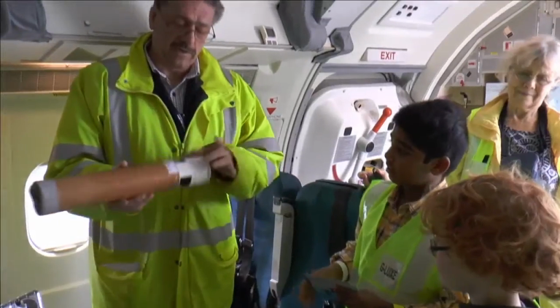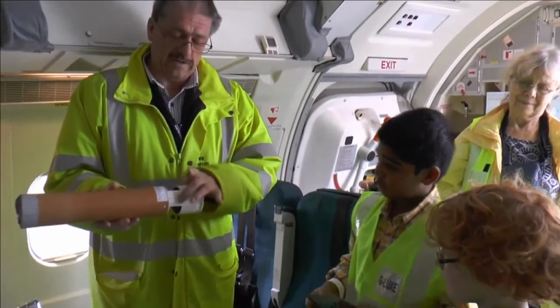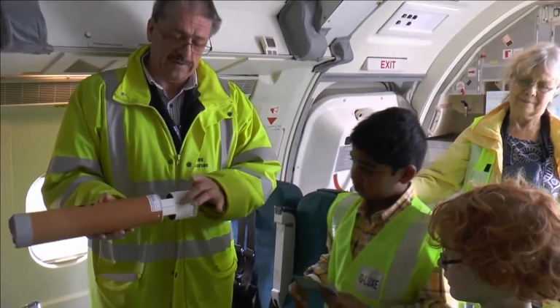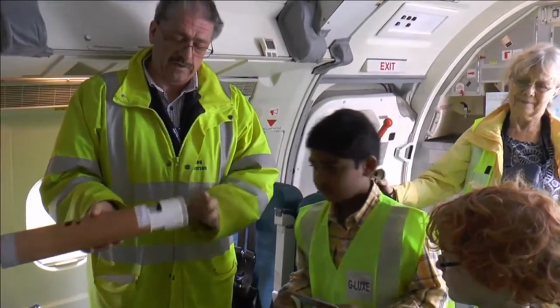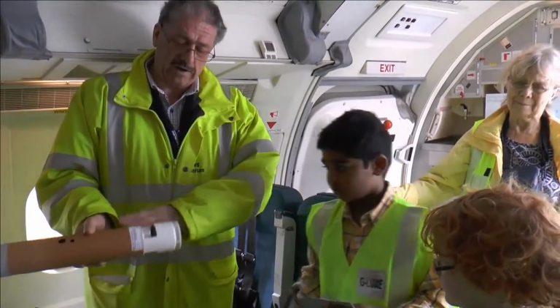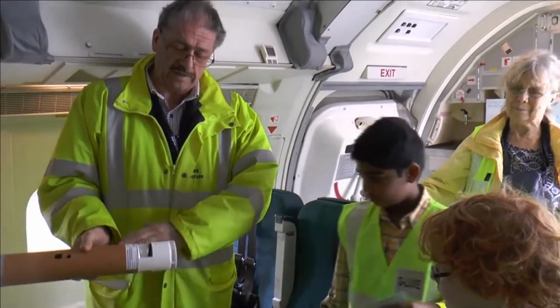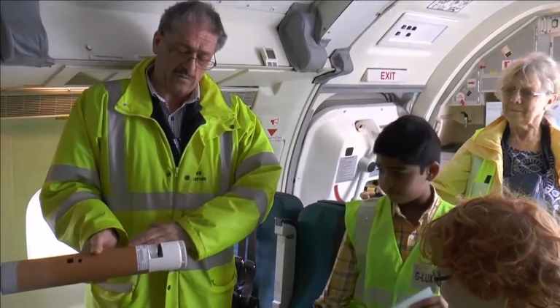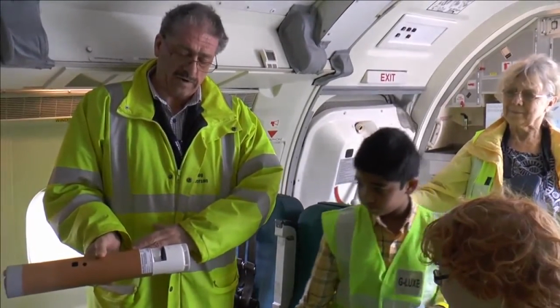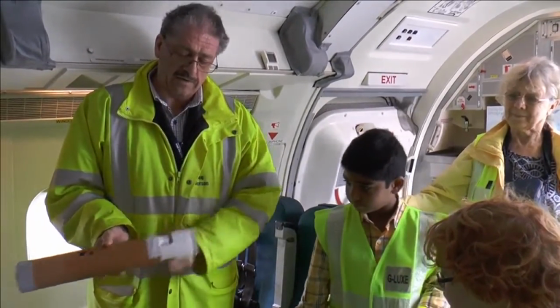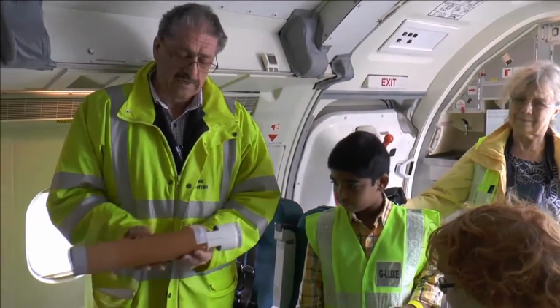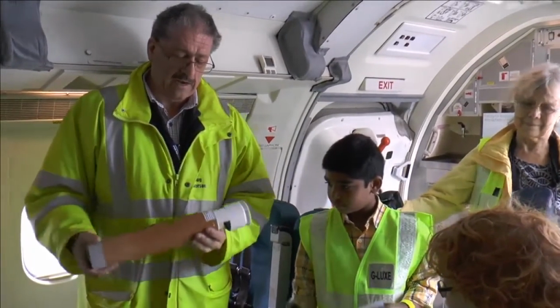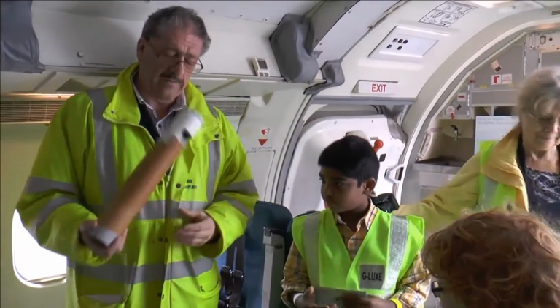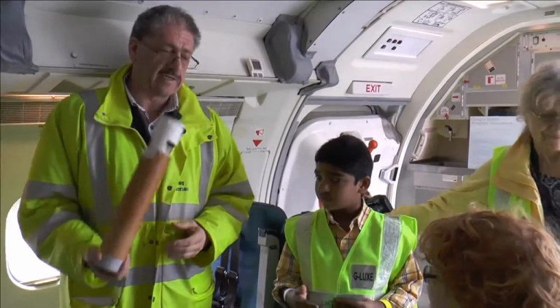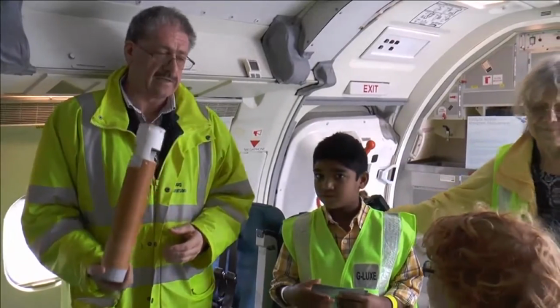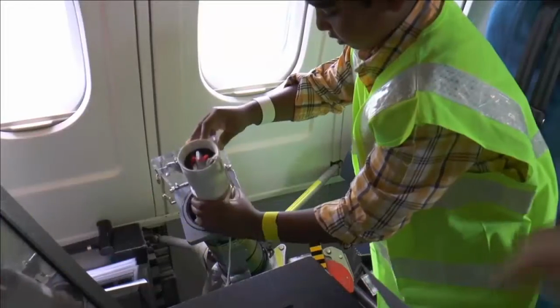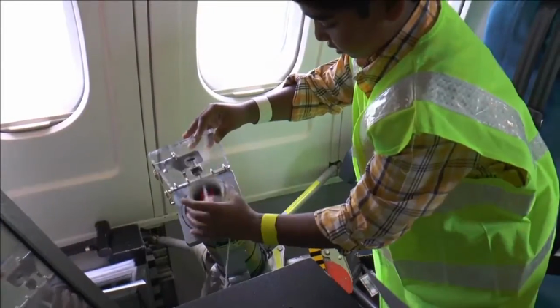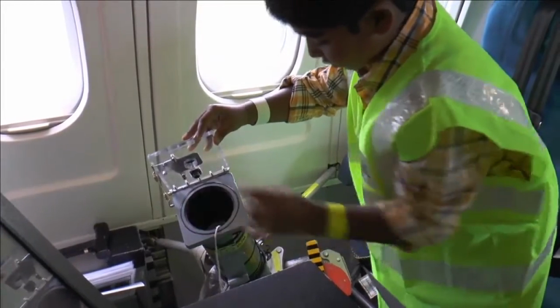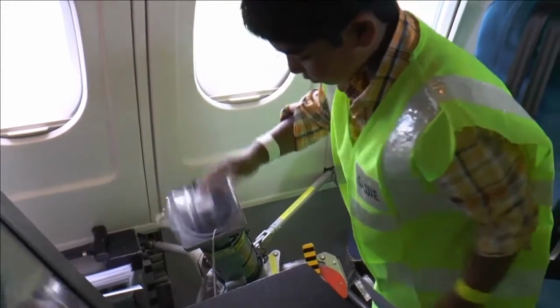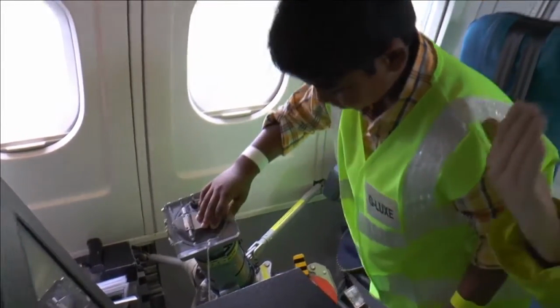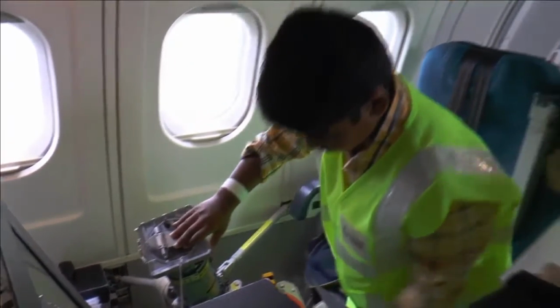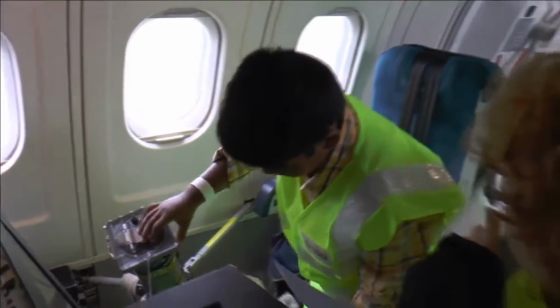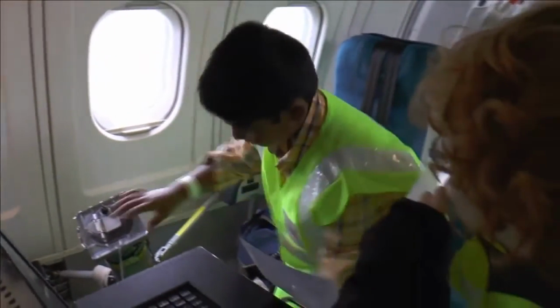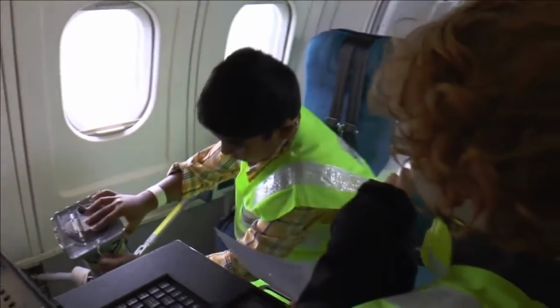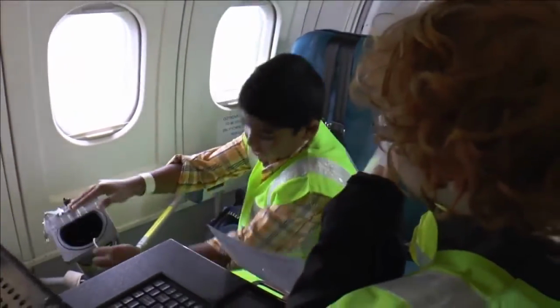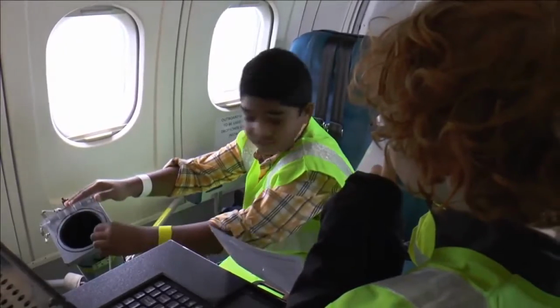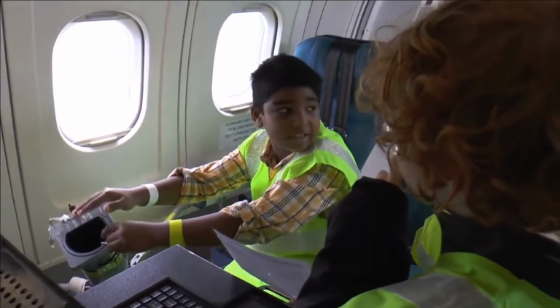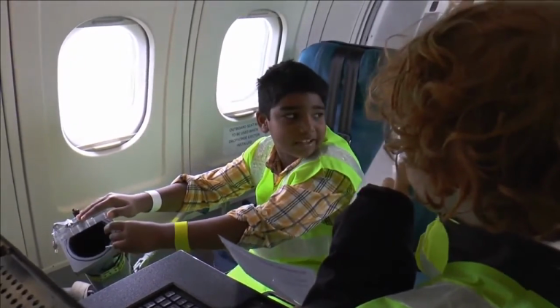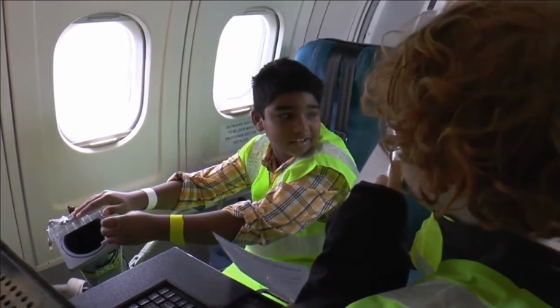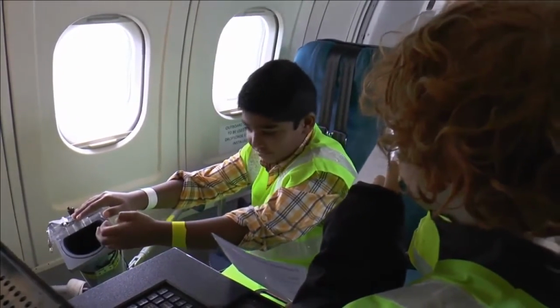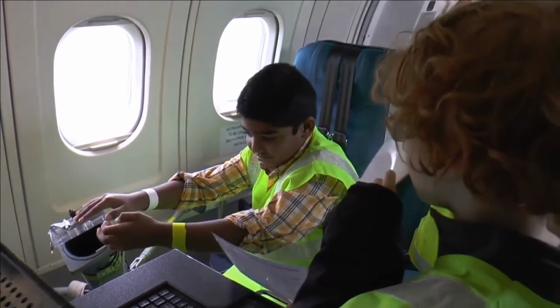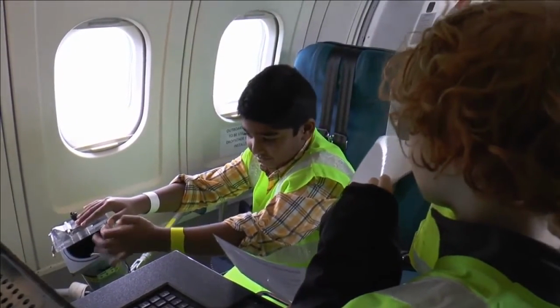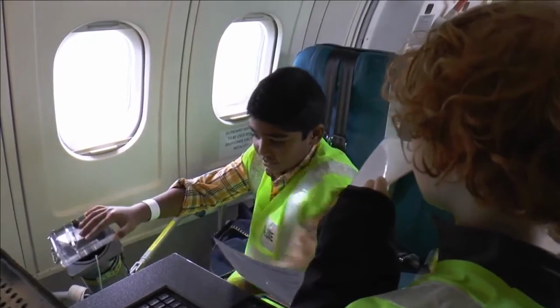Groups were taken on tours throughout the day by the scientists themselves, explaining what some of the most valuable scientific instruments in the aircraft can do. Some were lucky enough to get a hands-on experience dropping a dropsonde from the plane and sitting in the flight deck.